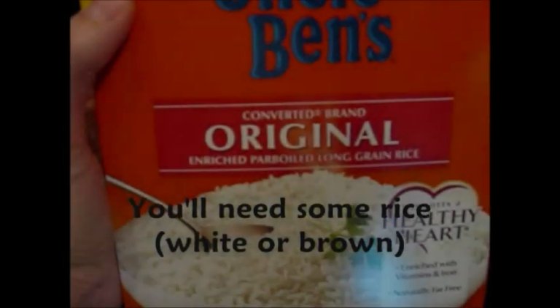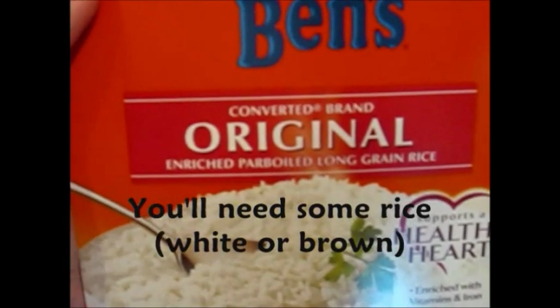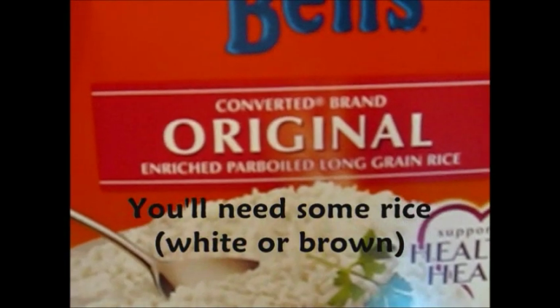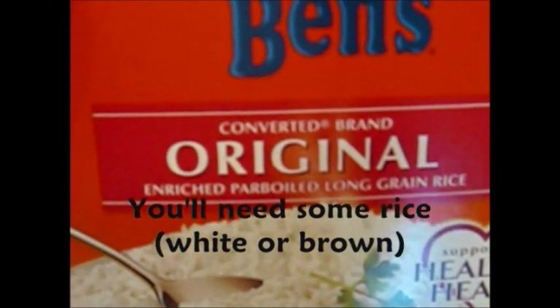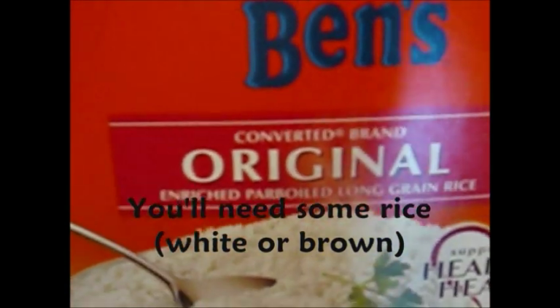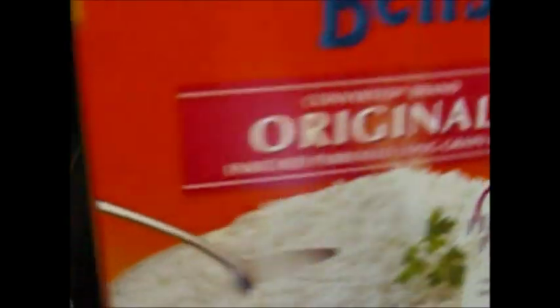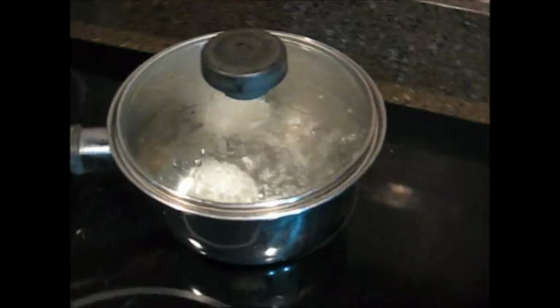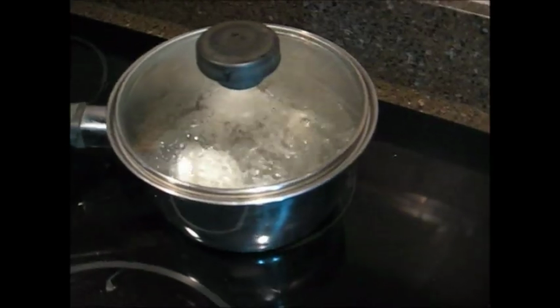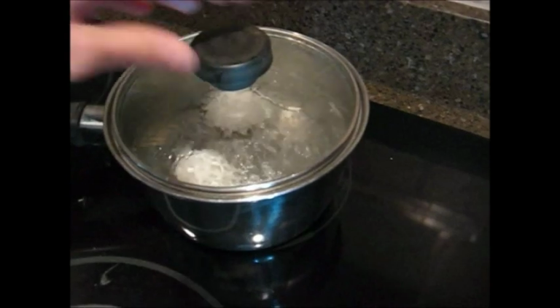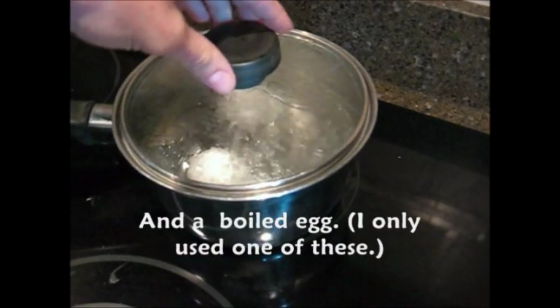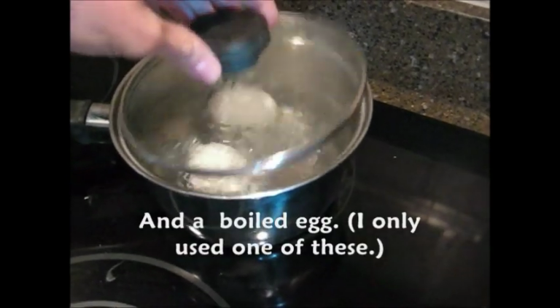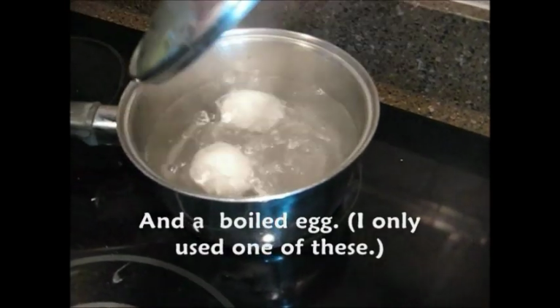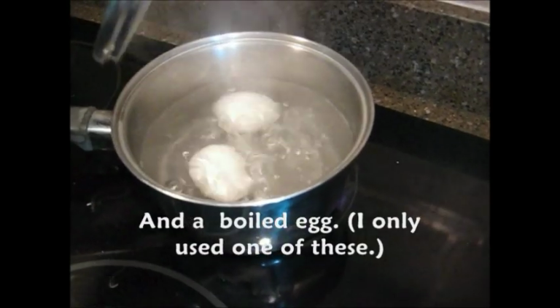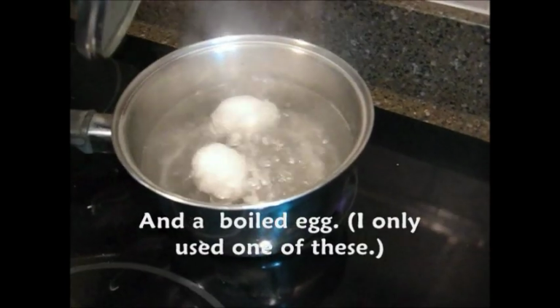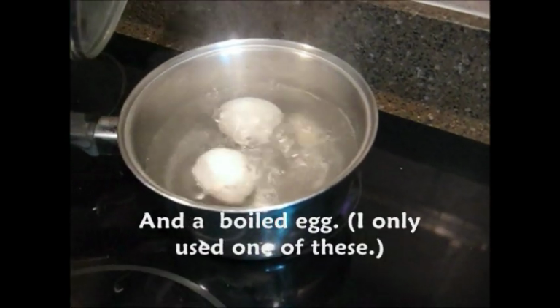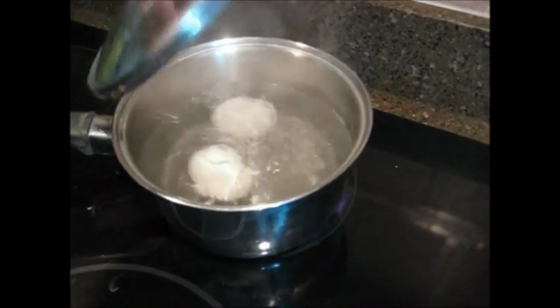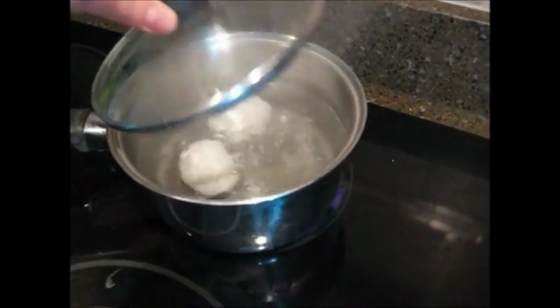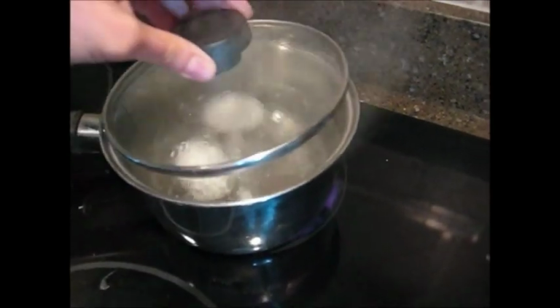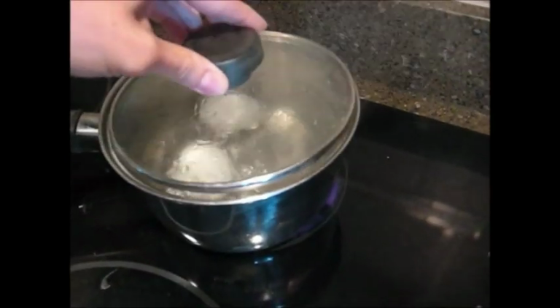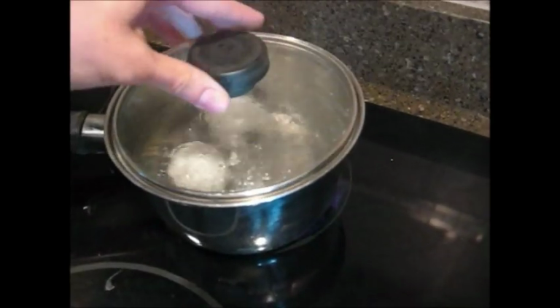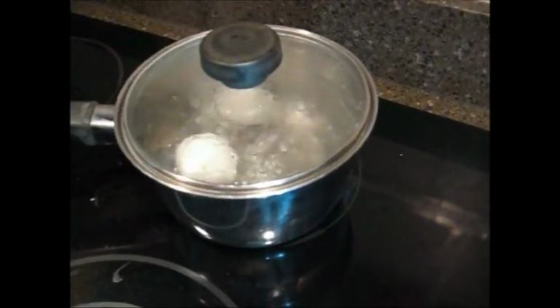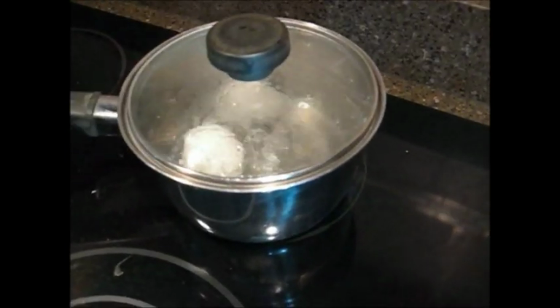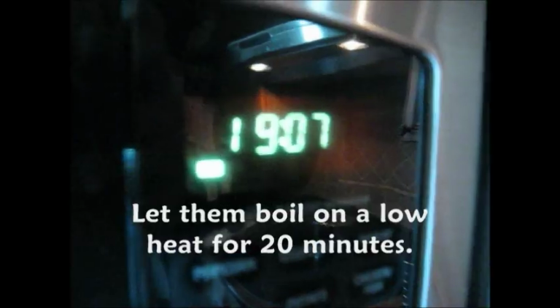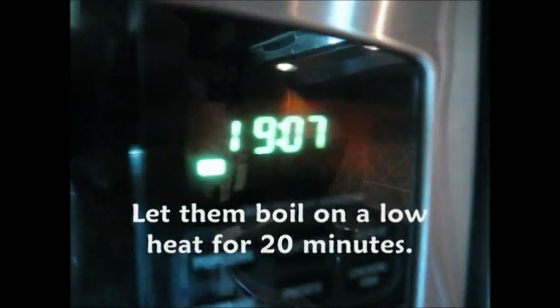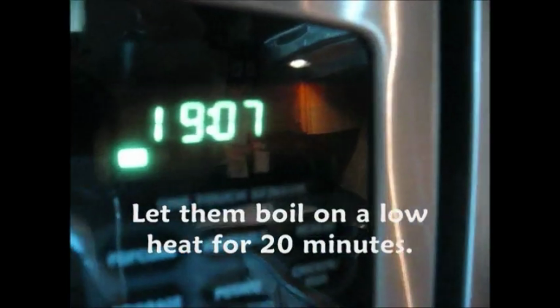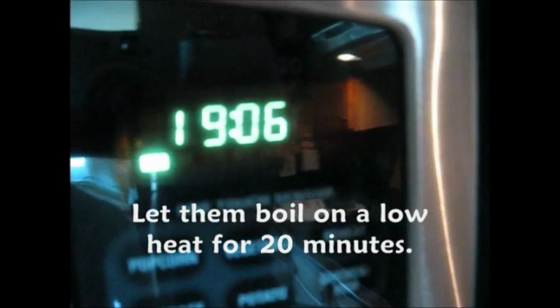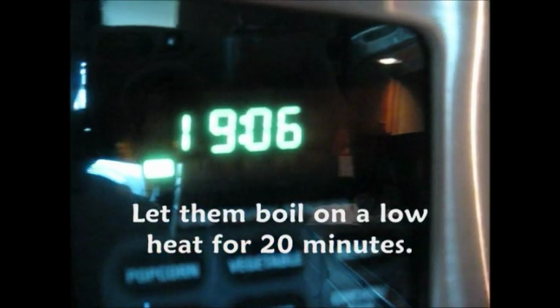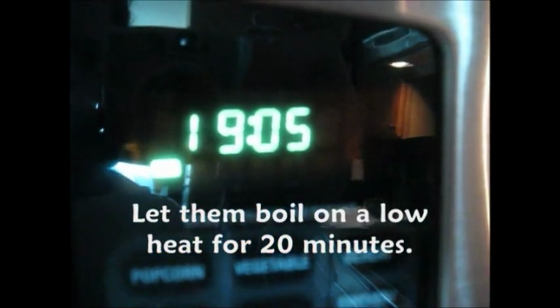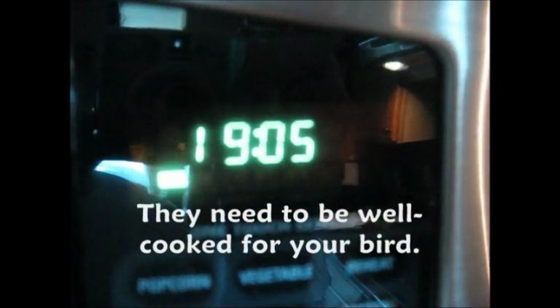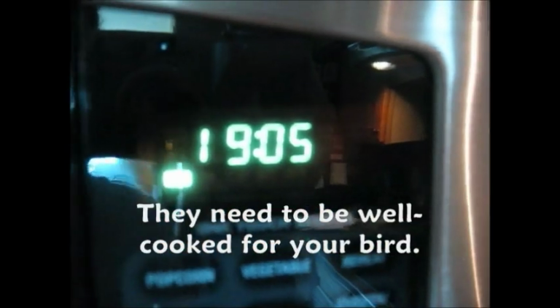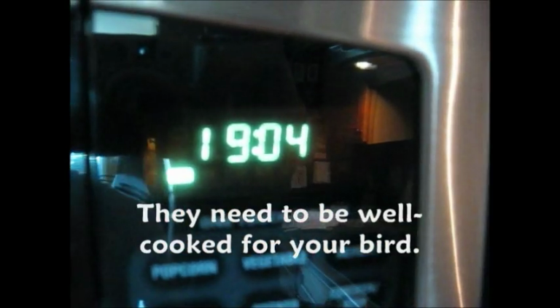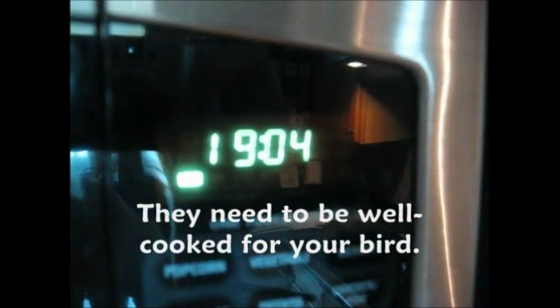All you need is some plain white or brown rice and one boiled egg. You'll need to let it boil on a low heat for 20 minutes and make sure it's well cooked for your bird.